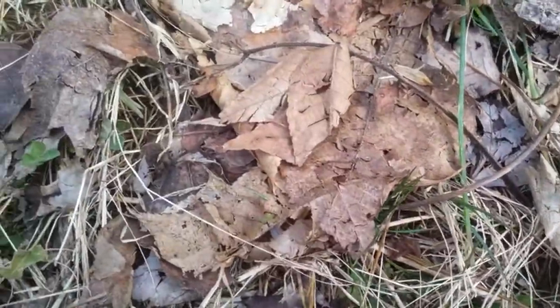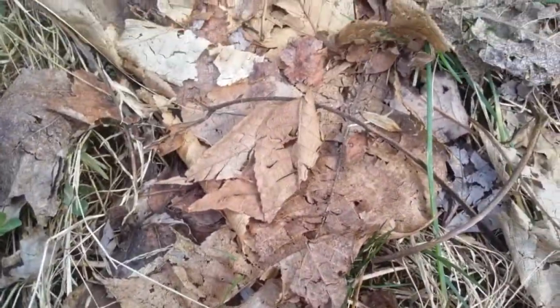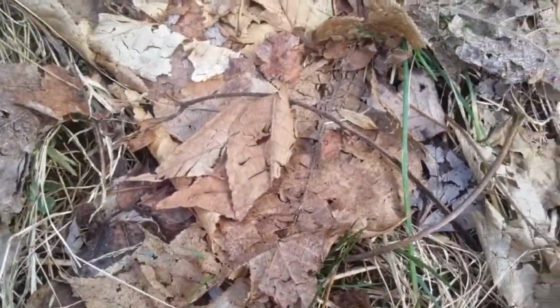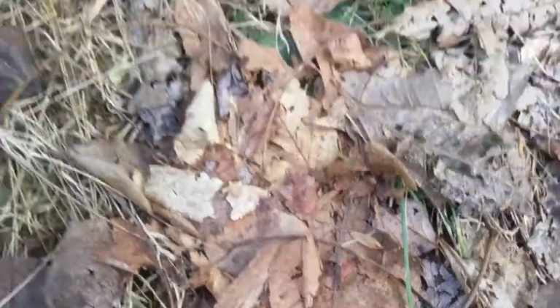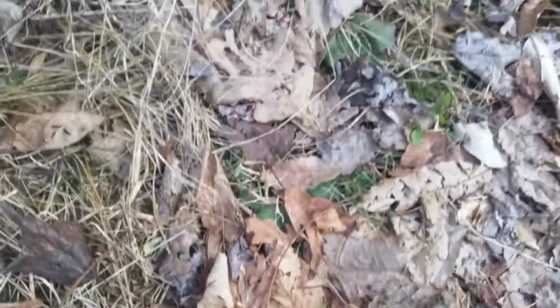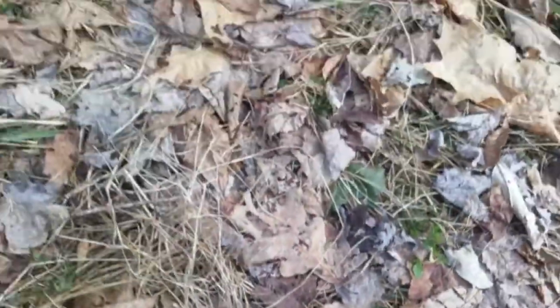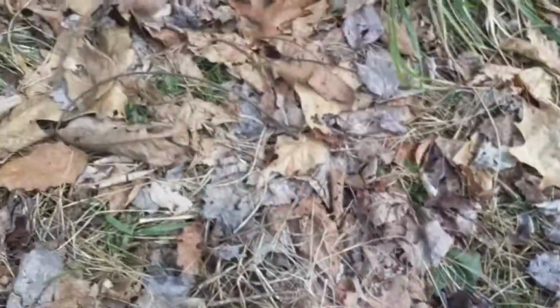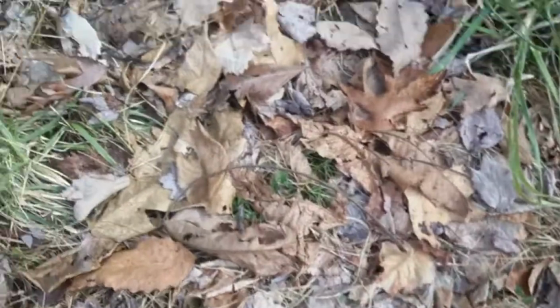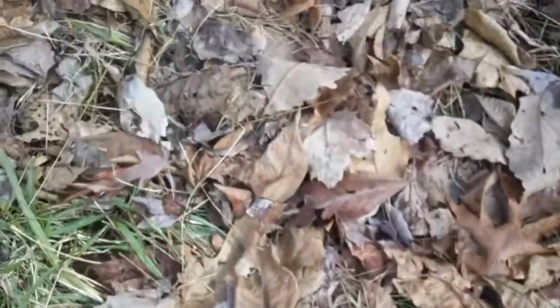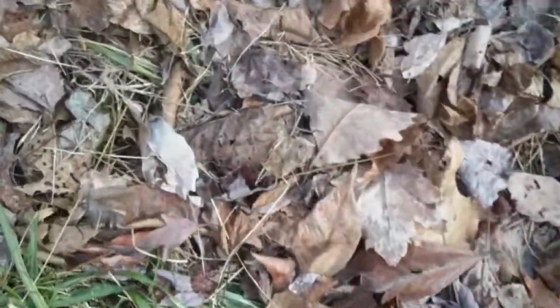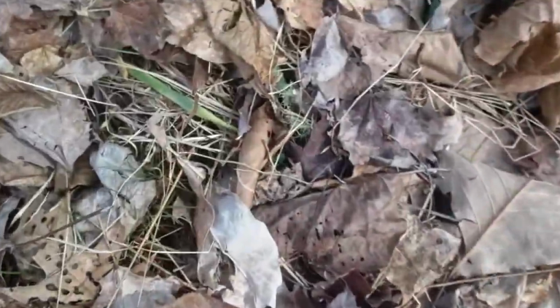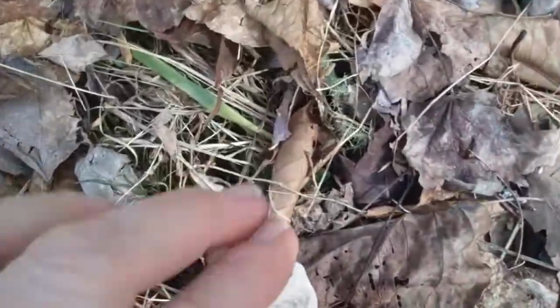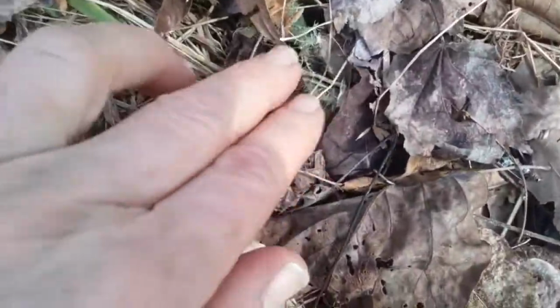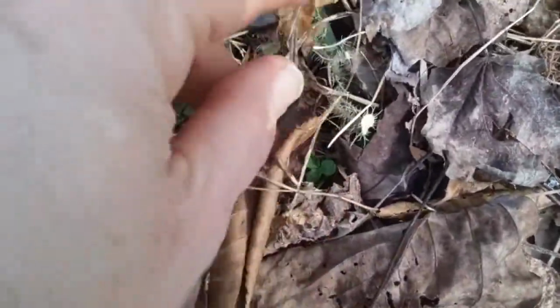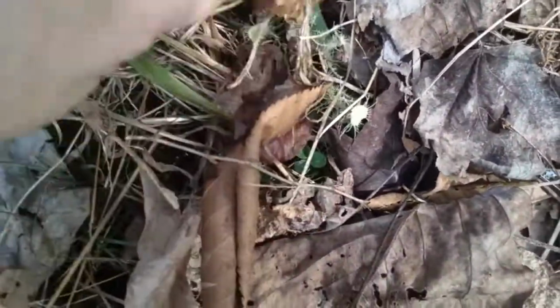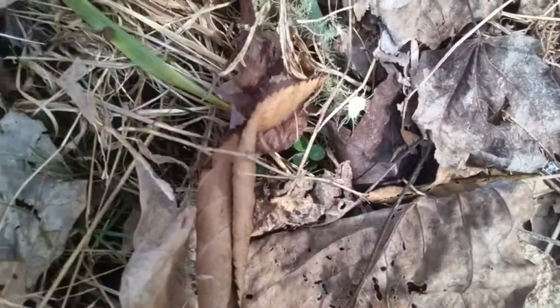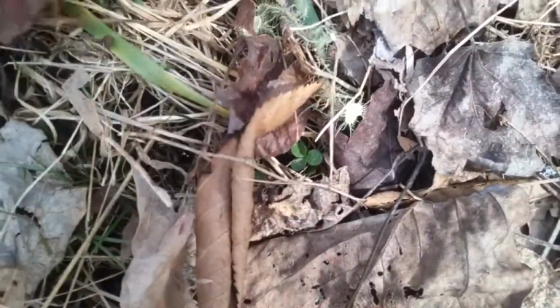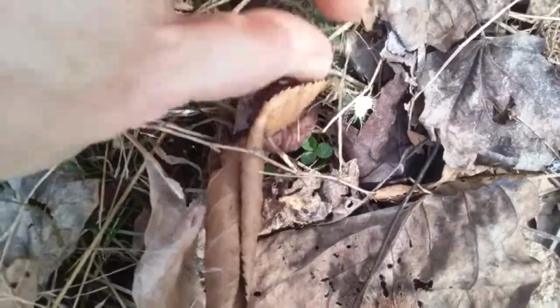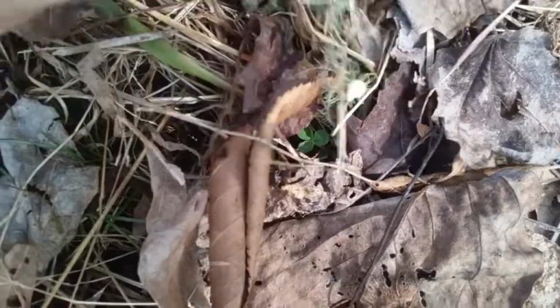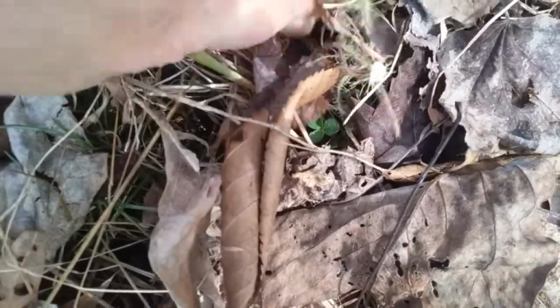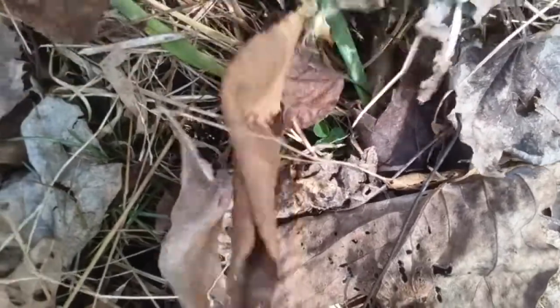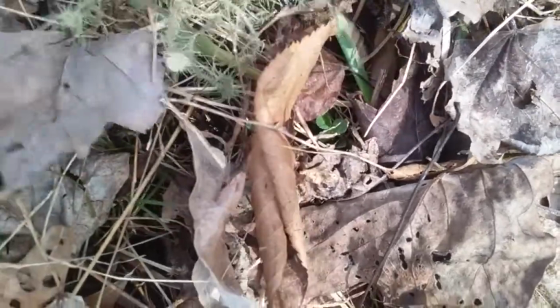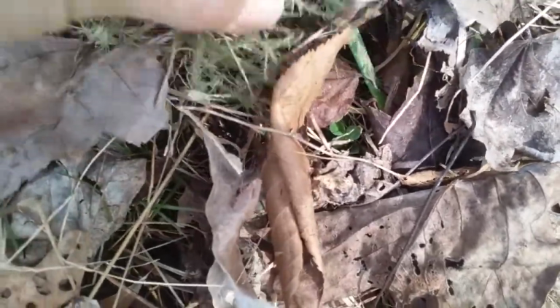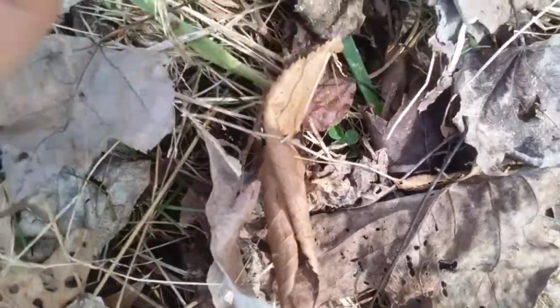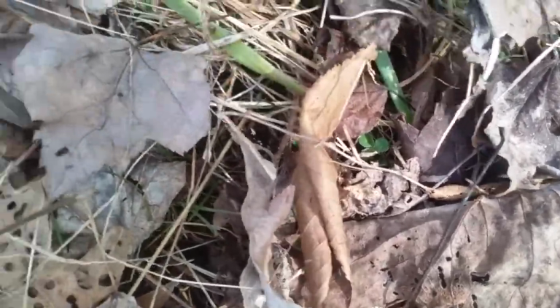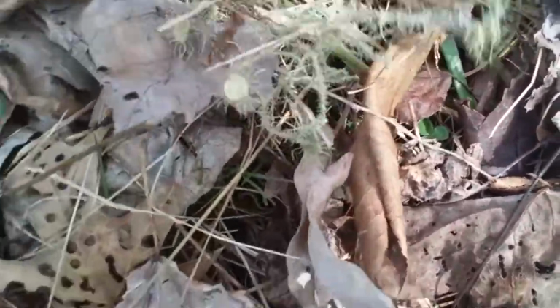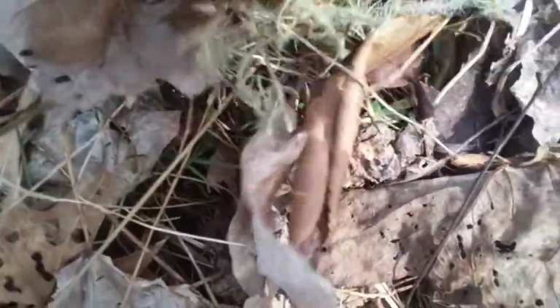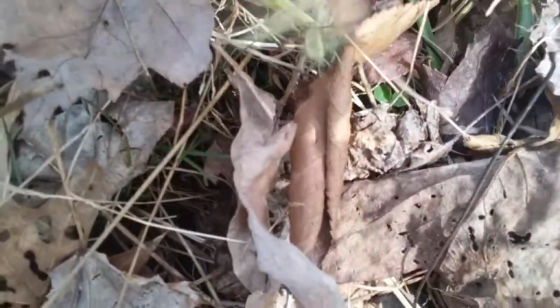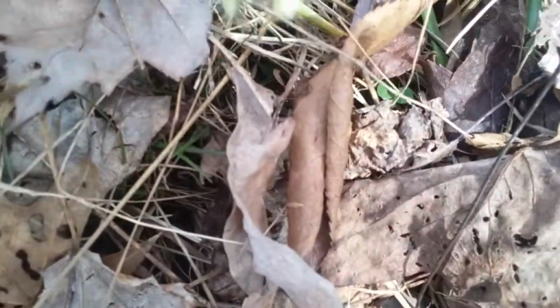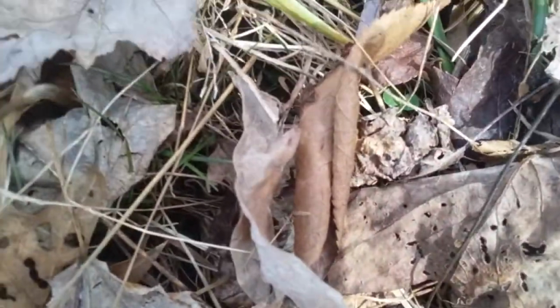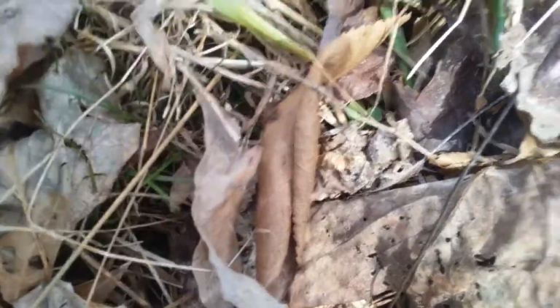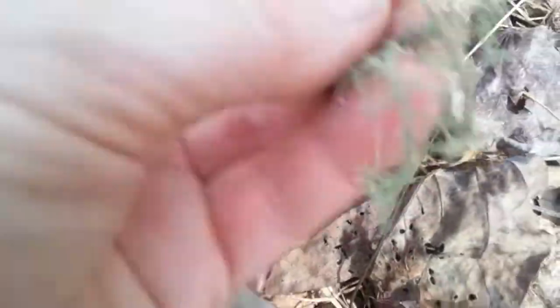We want to collect as much as we can. Sometimes you have to really get in there and look. If it is wet and there's a food dehydrator in your house, put it in the food dehydrator.